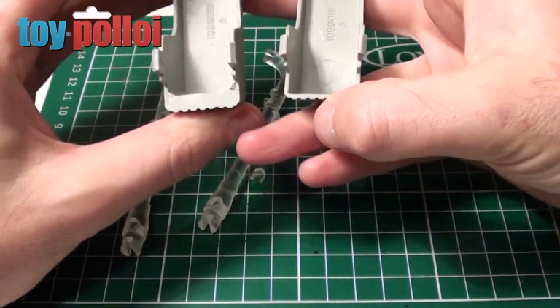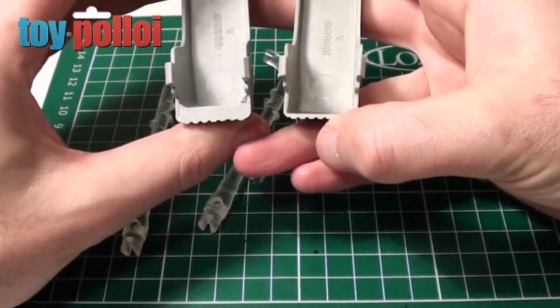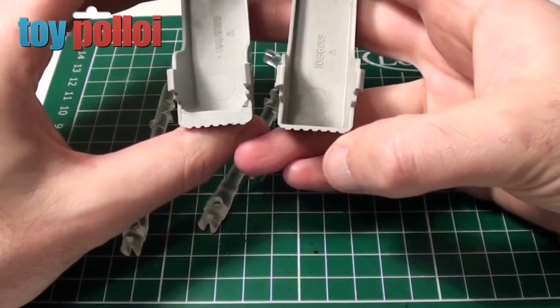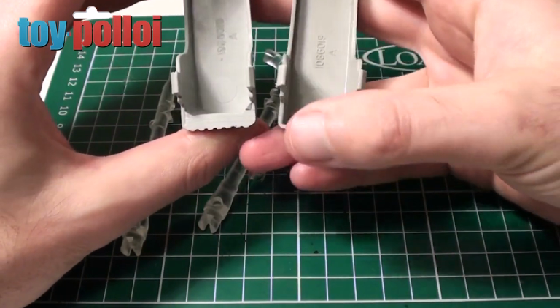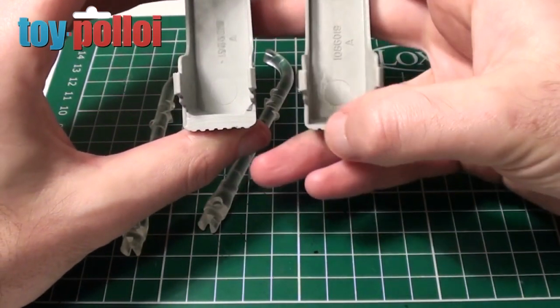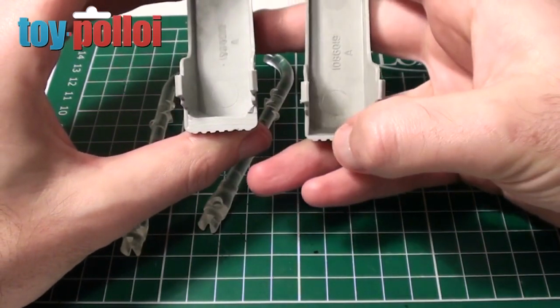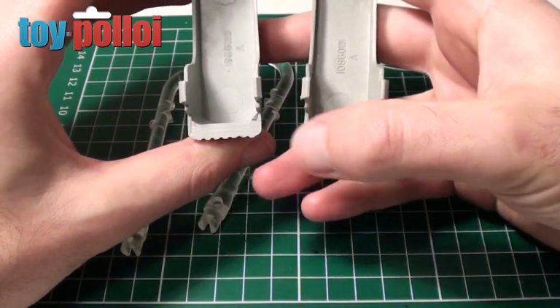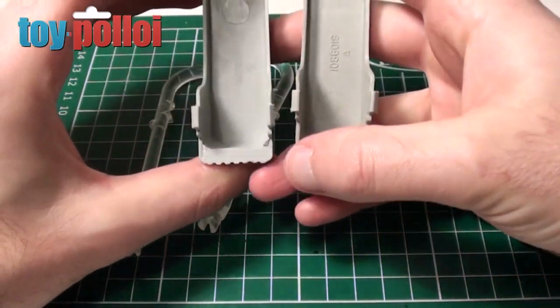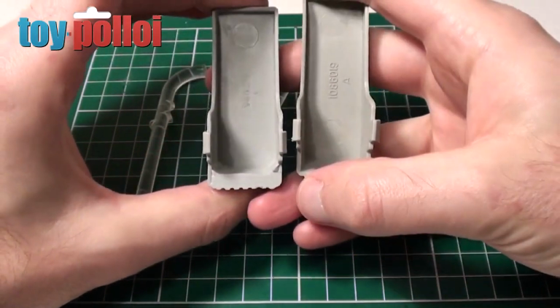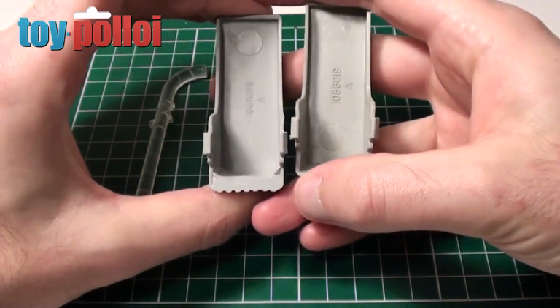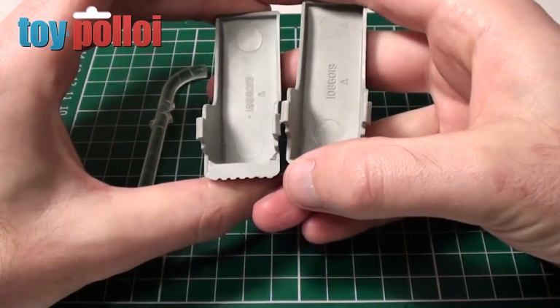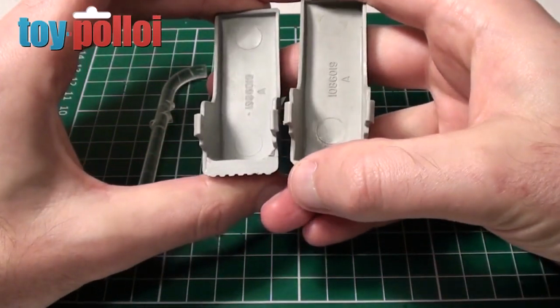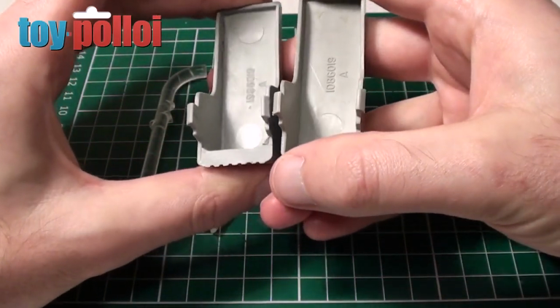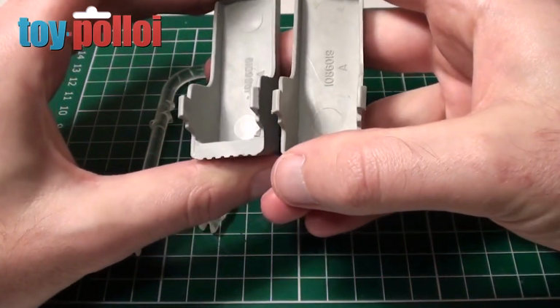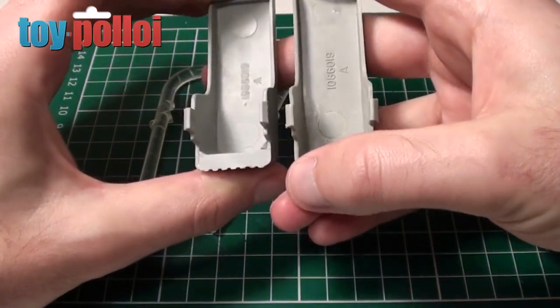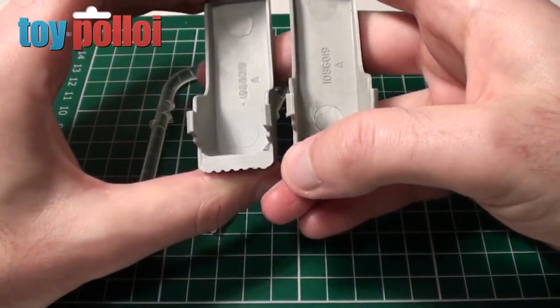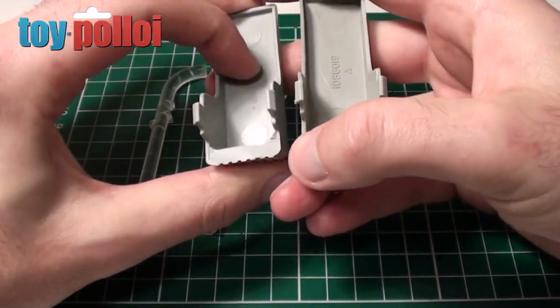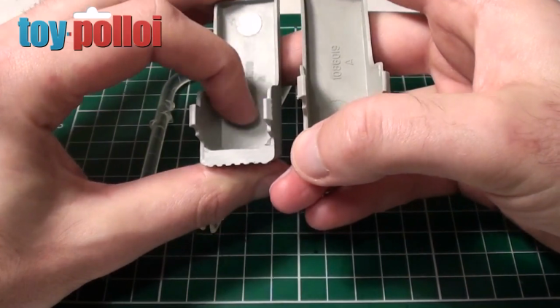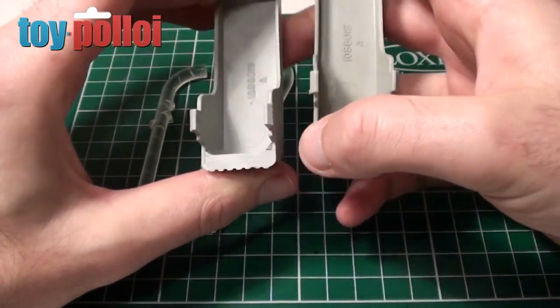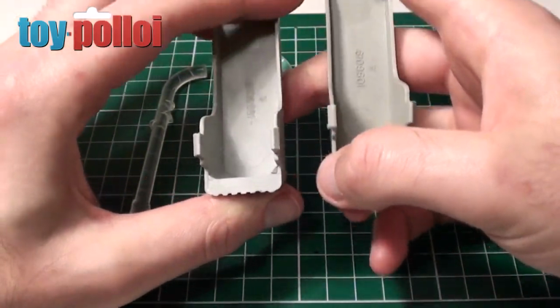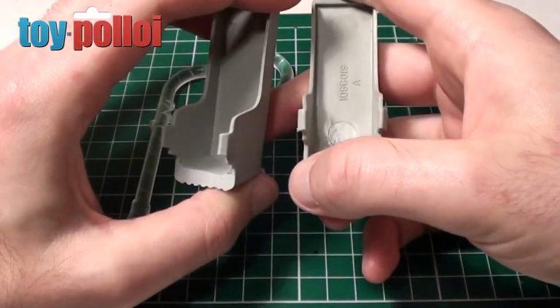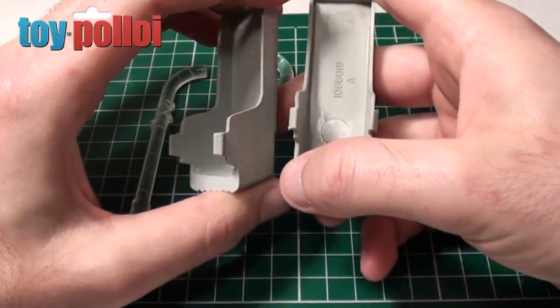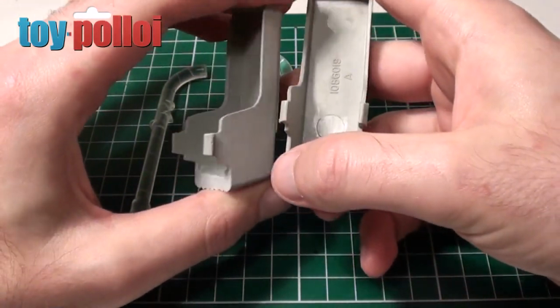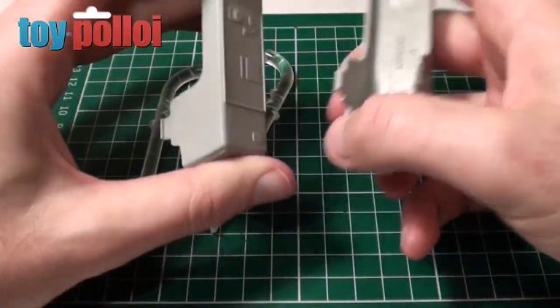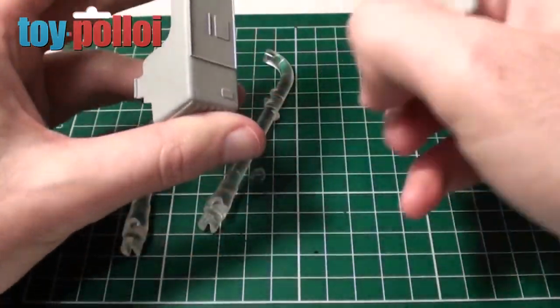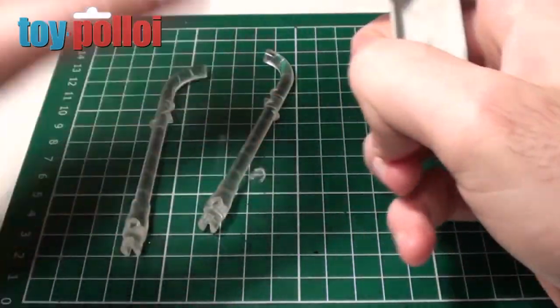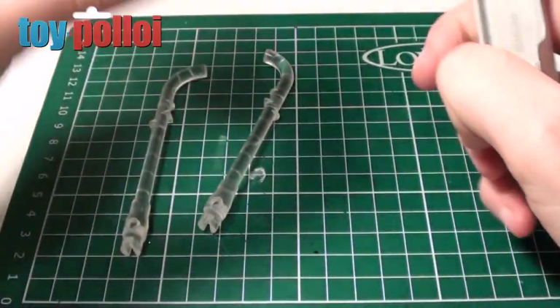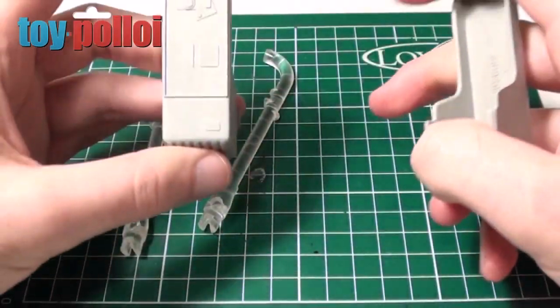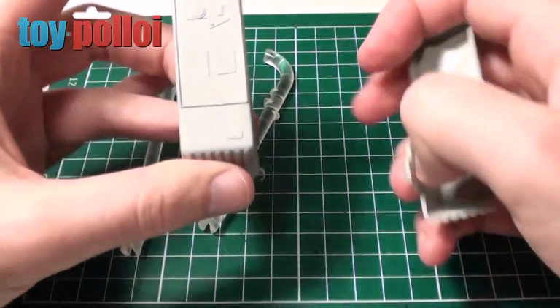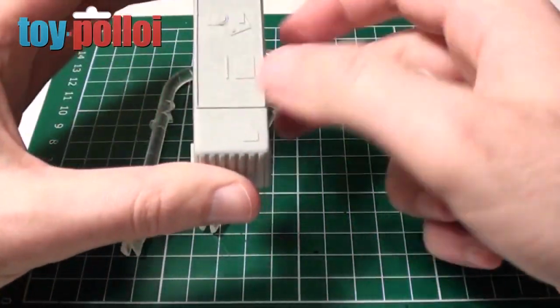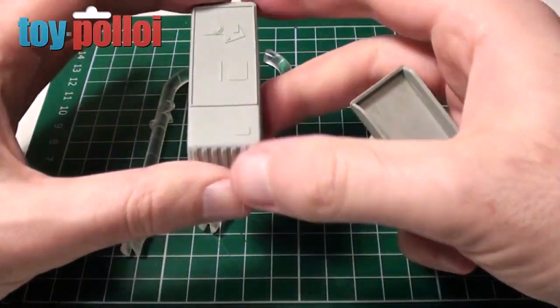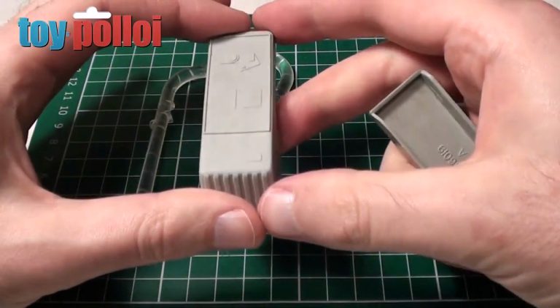If you just look there you can see the original one is quite thin. So there is a little telltale sign that this is a reproduction, but it does look pretty good. I'm going to go ahead and put these on my AT-AT and see what they look like.